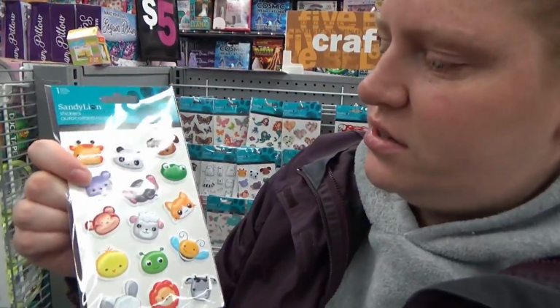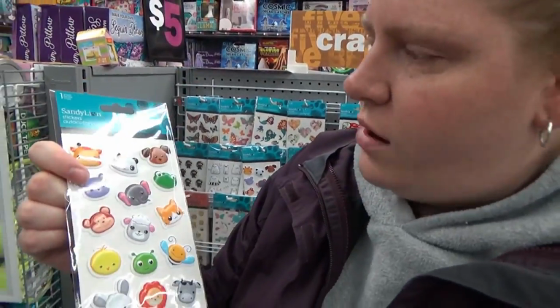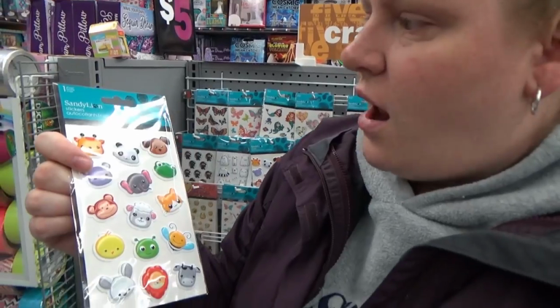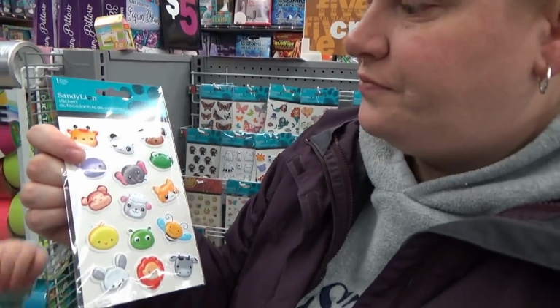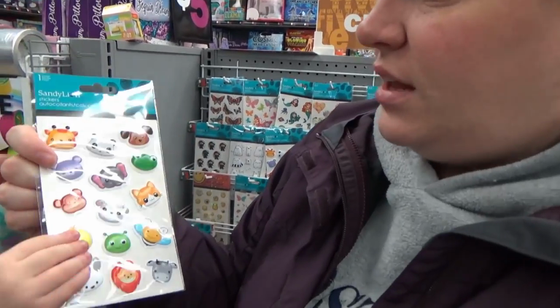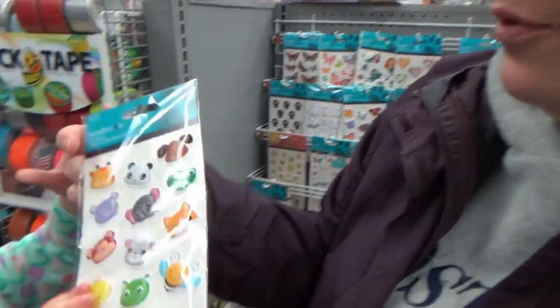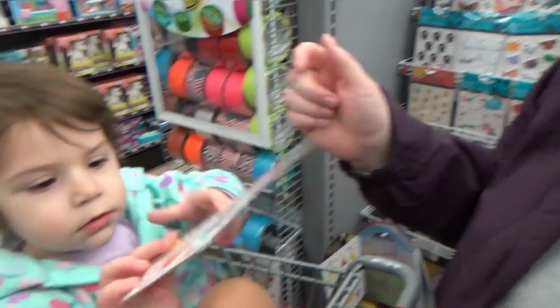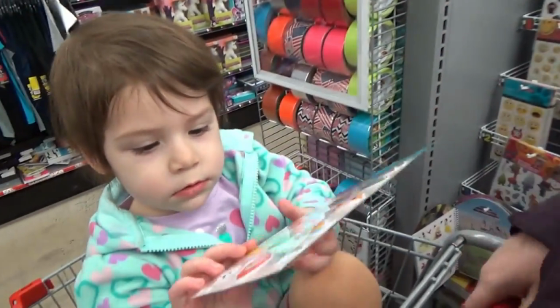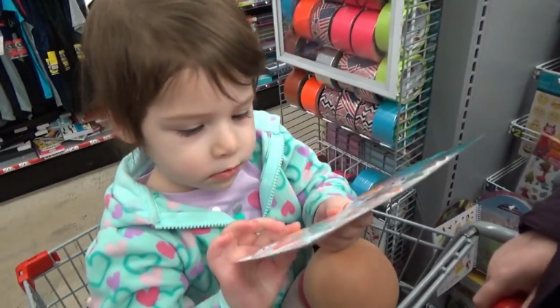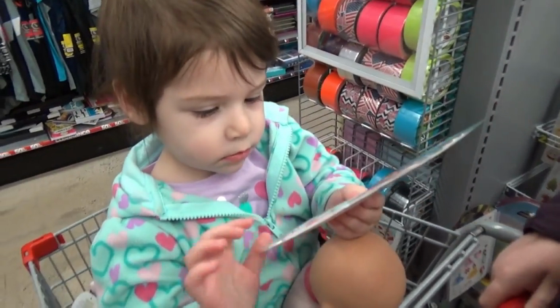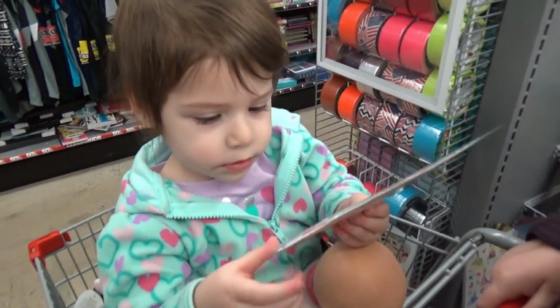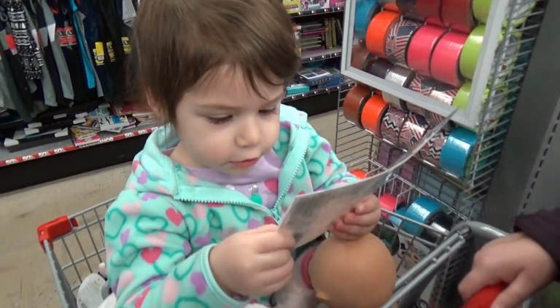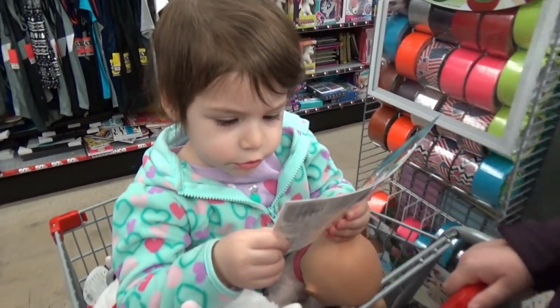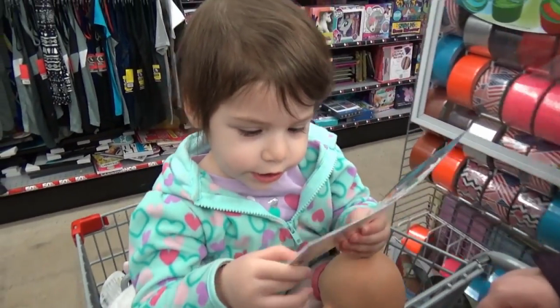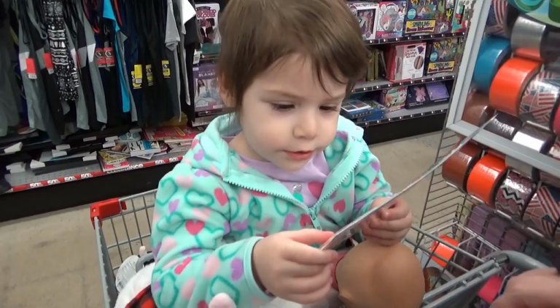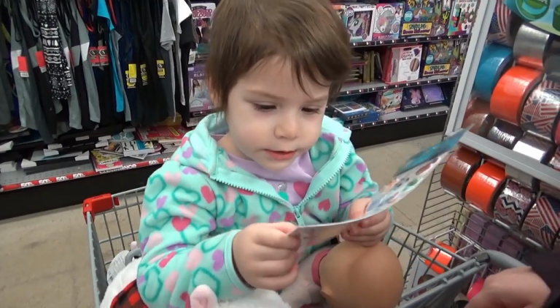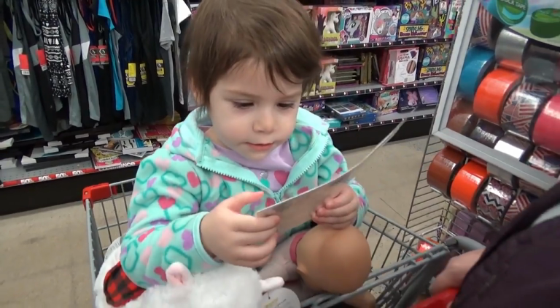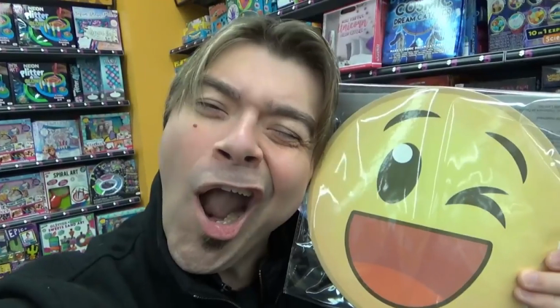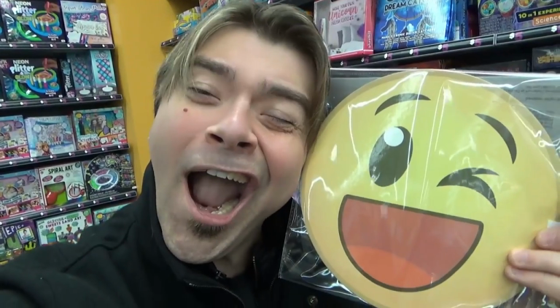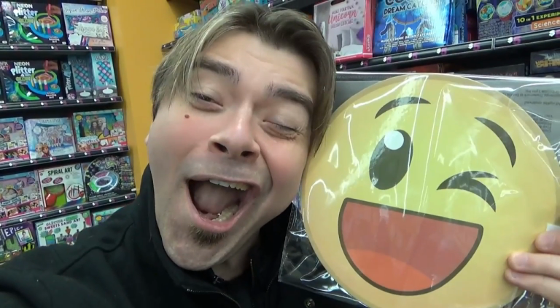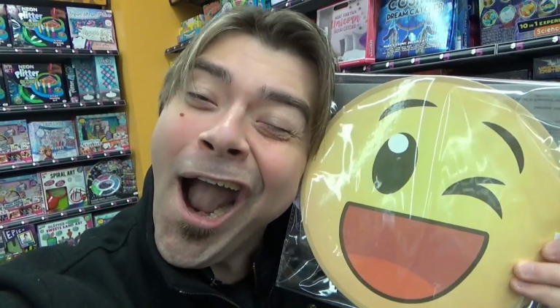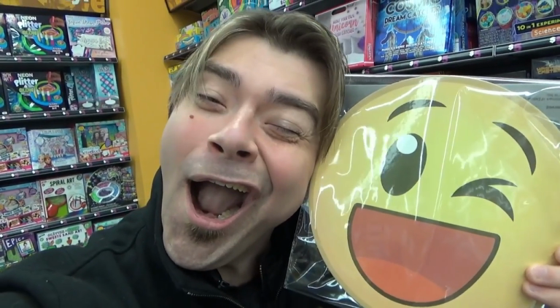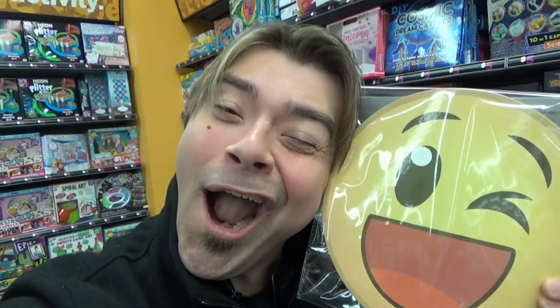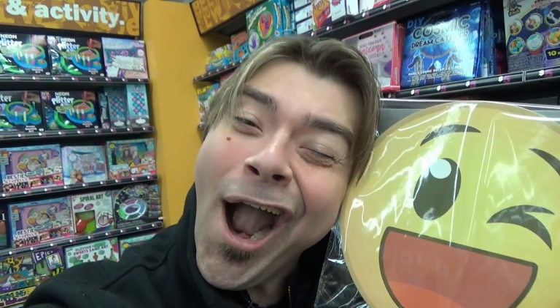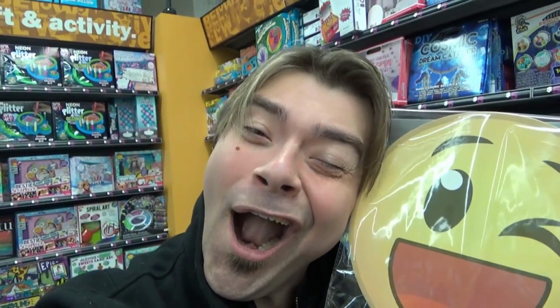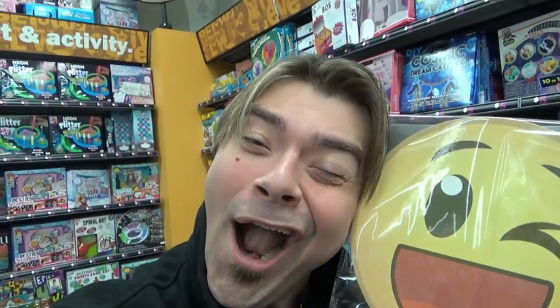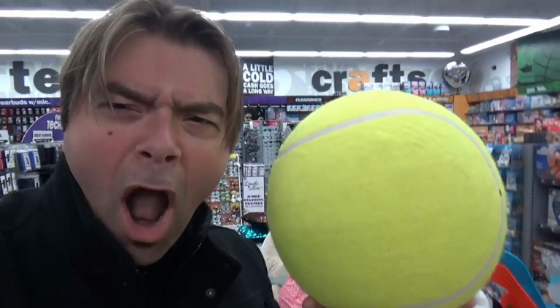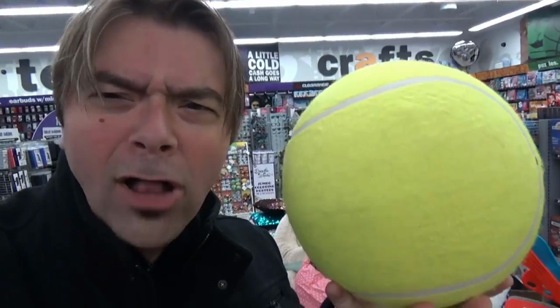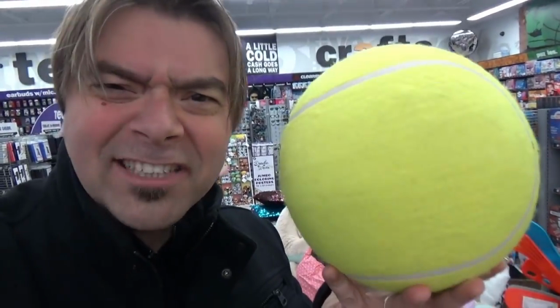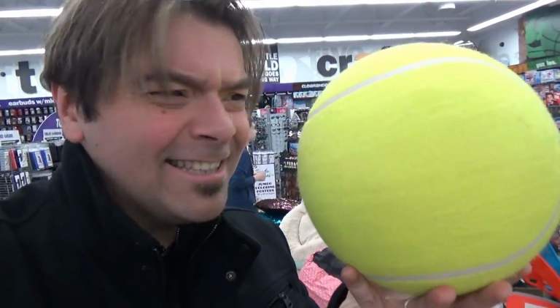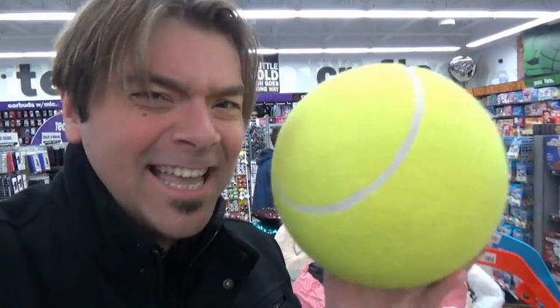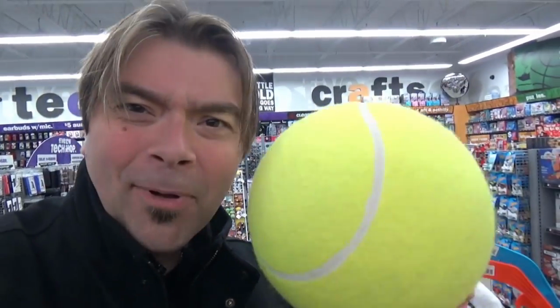Now what do we got? Stickers! Puff stickers! And look at the size of this tennis ball.